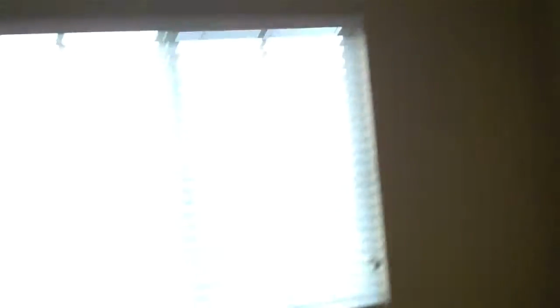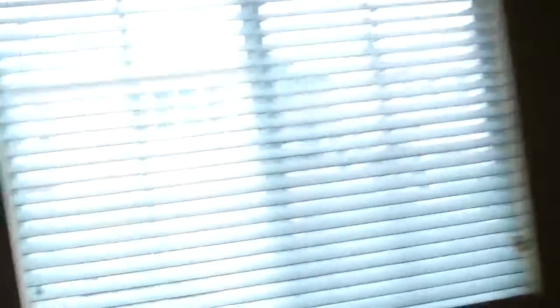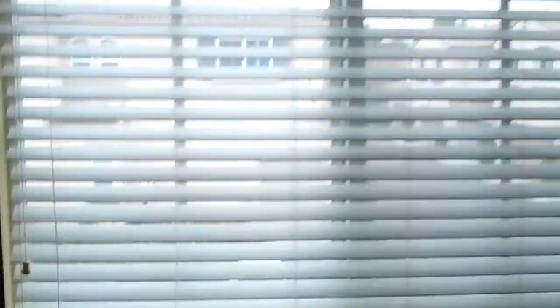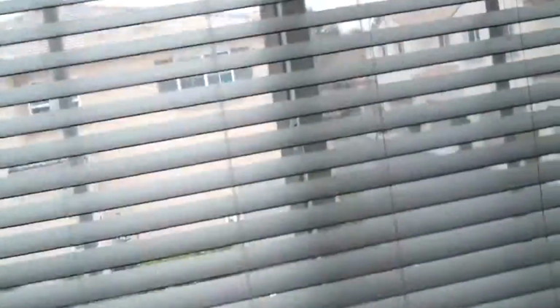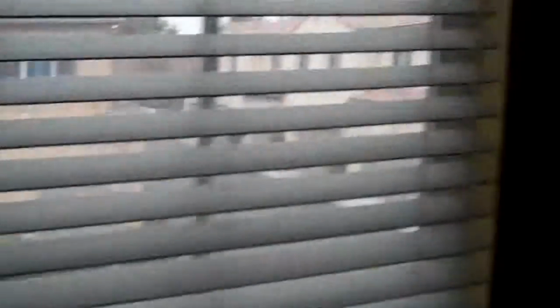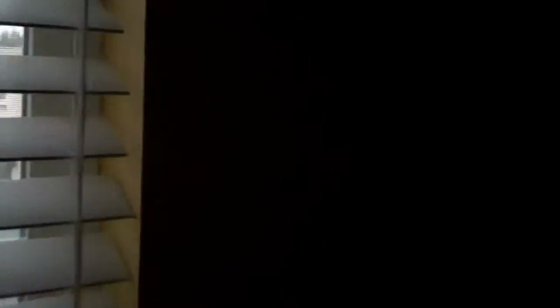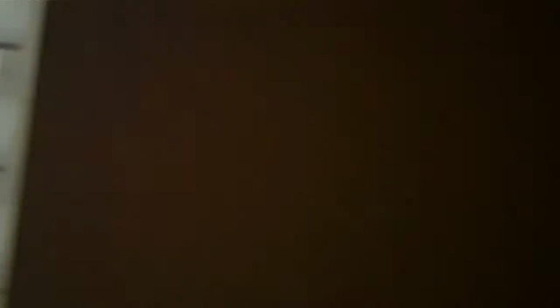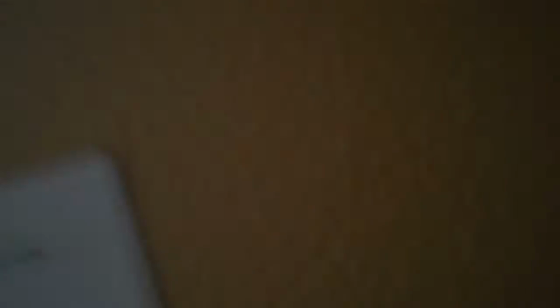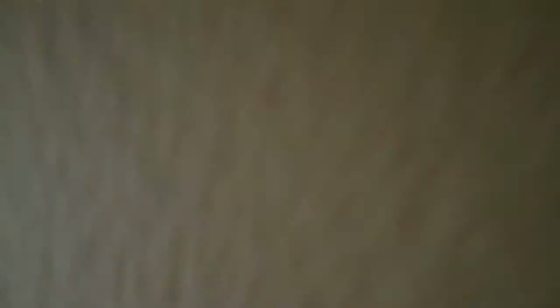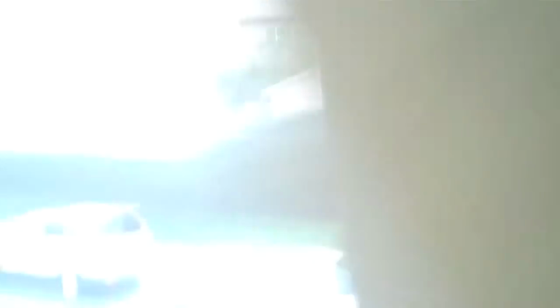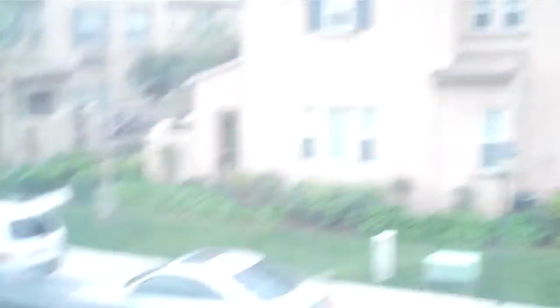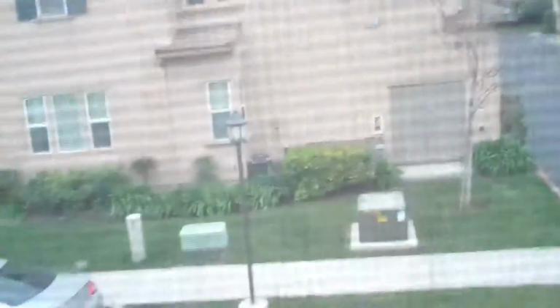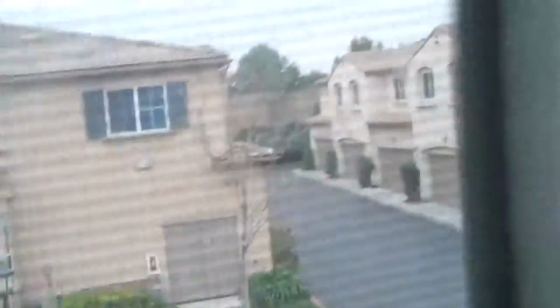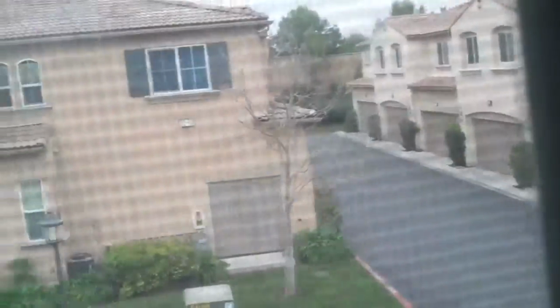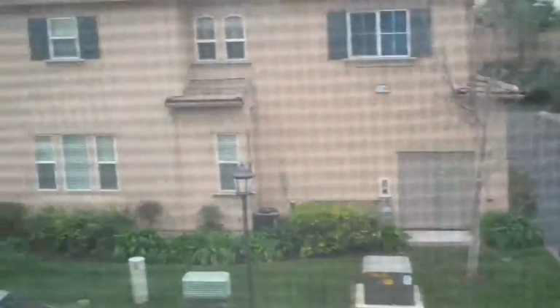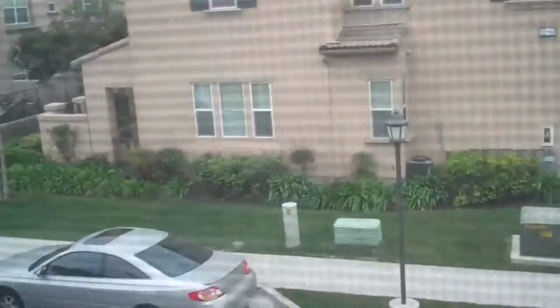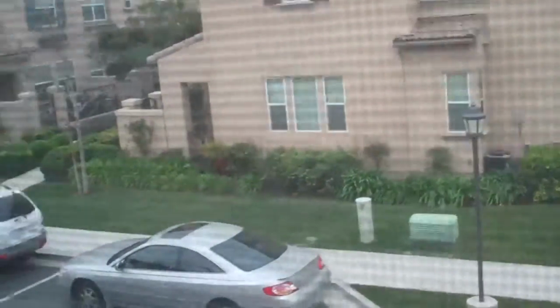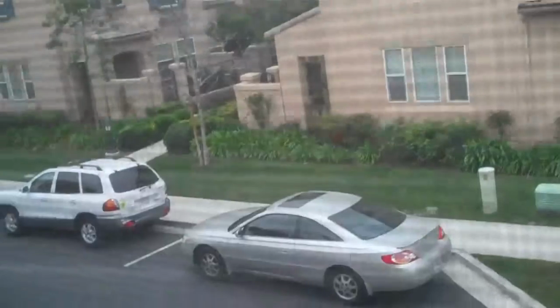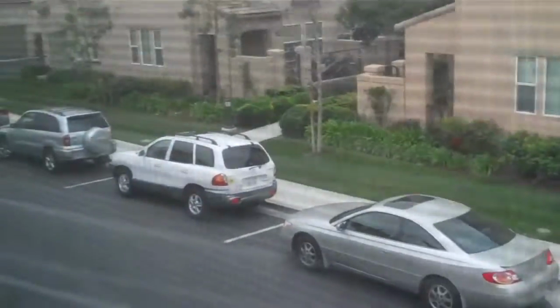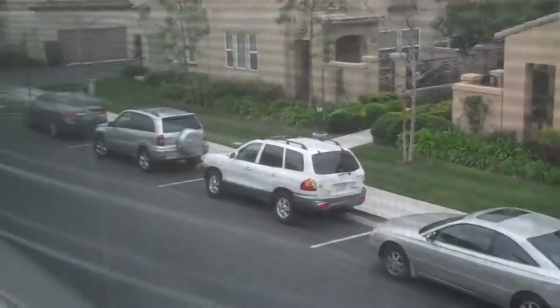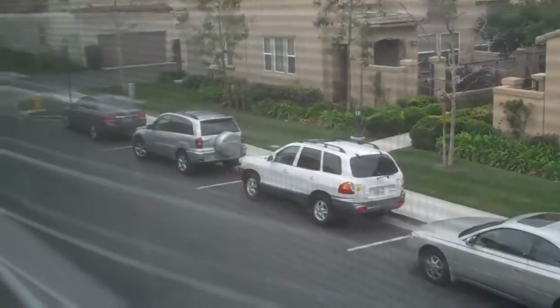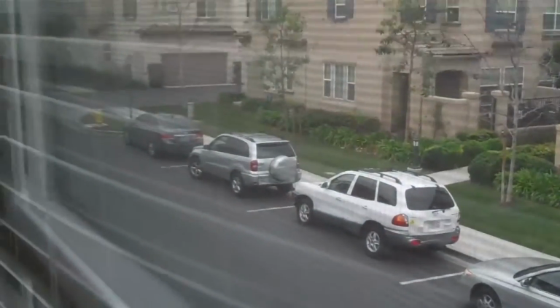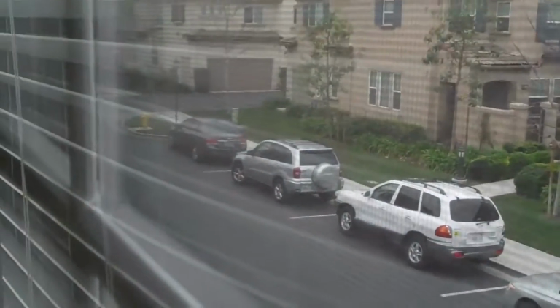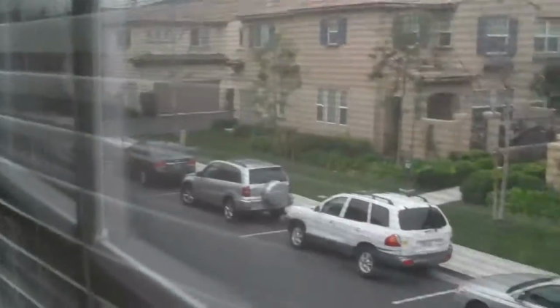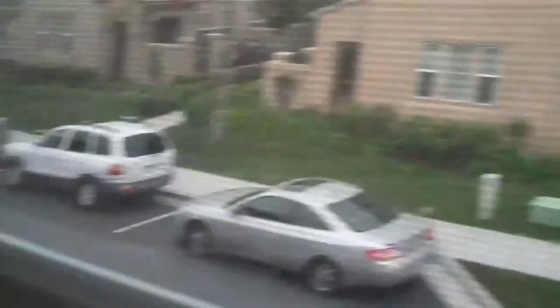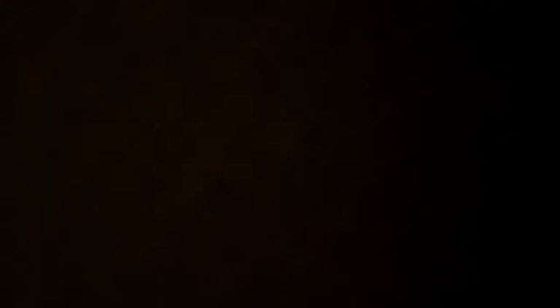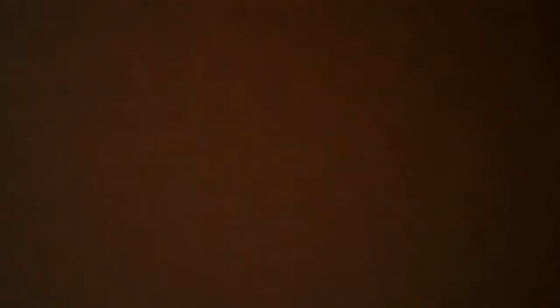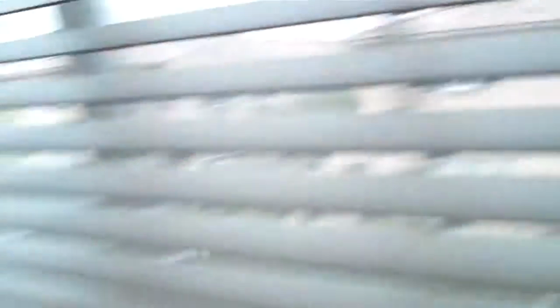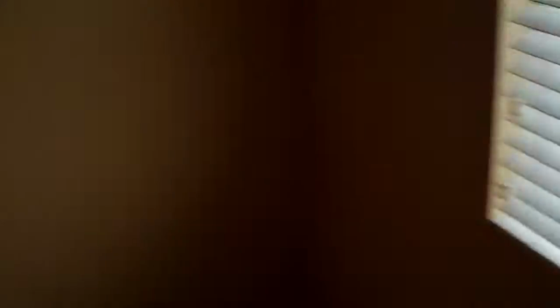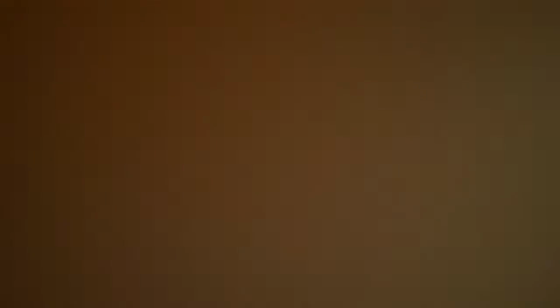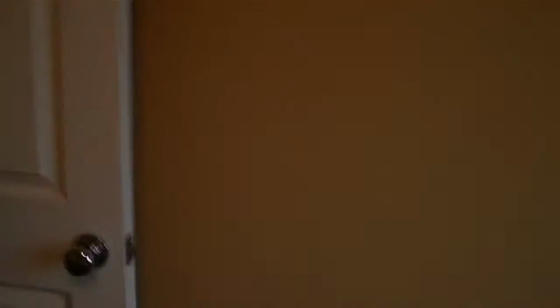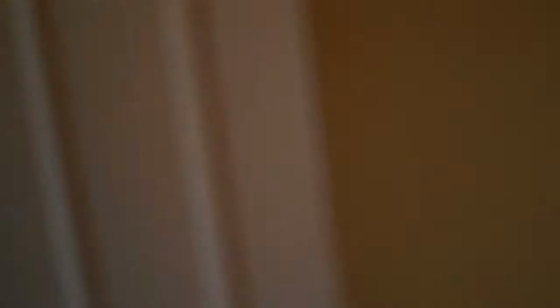And this will give you an idea of the view. What's nice is you're not backing up to other garages. Sometimes these places look like storage units.